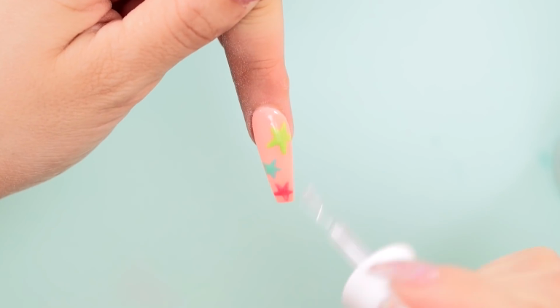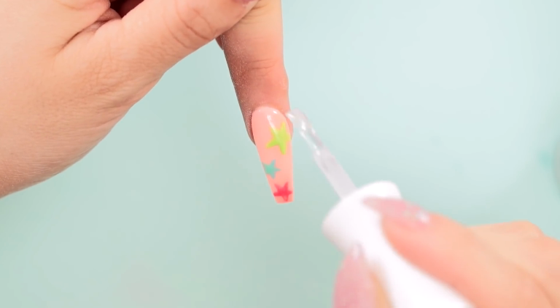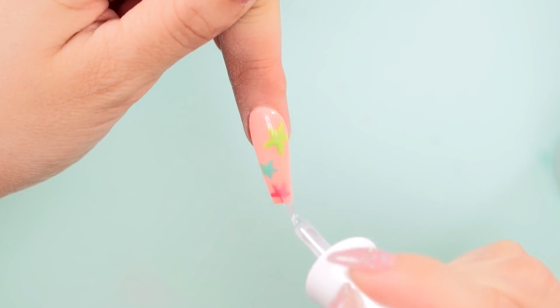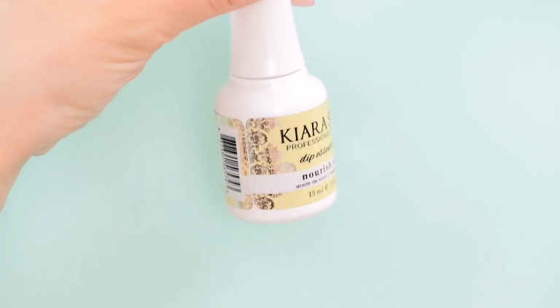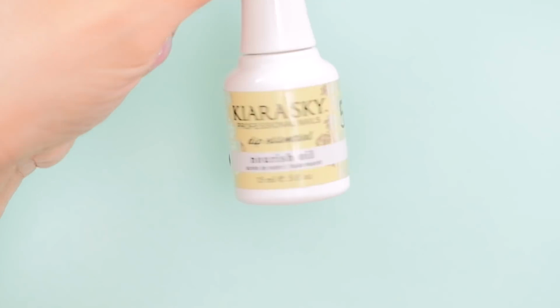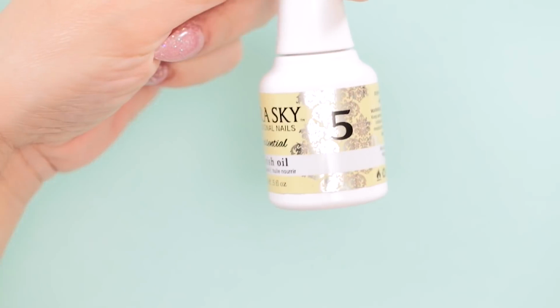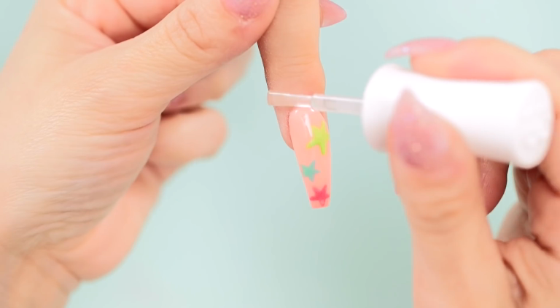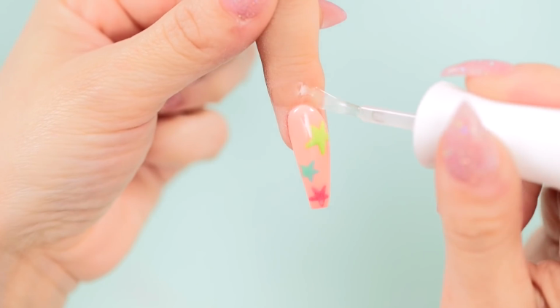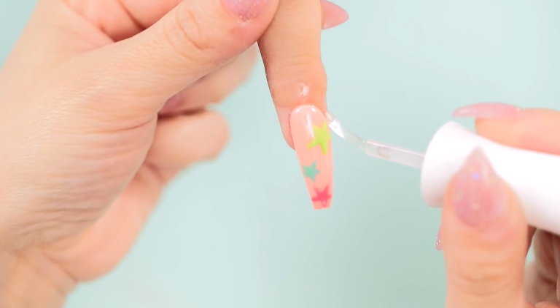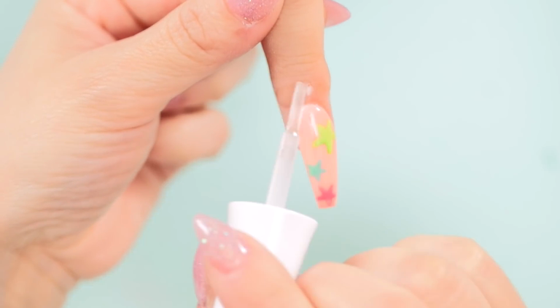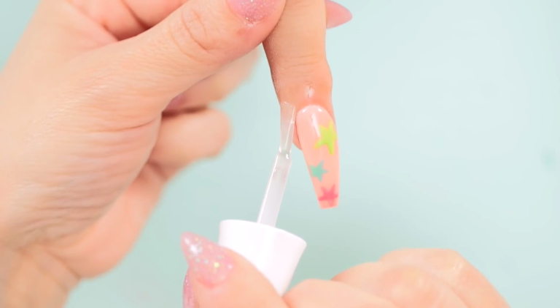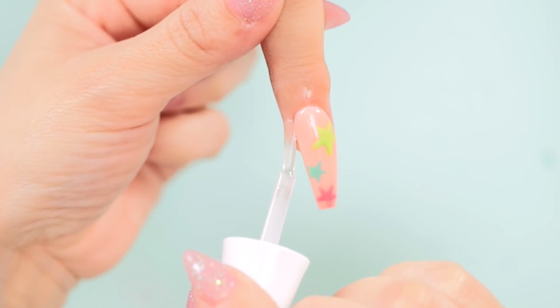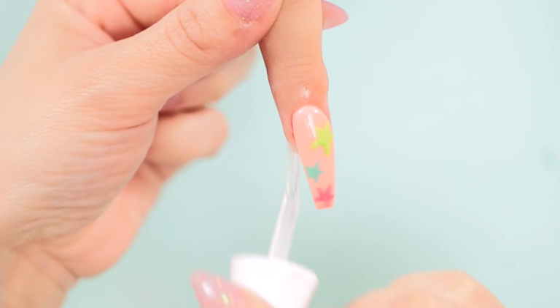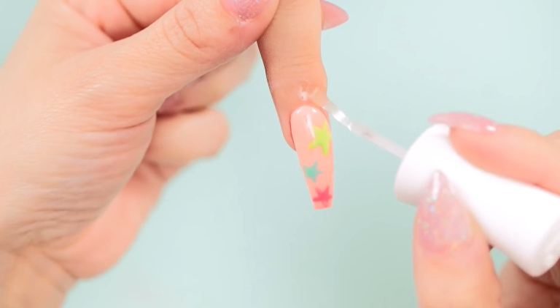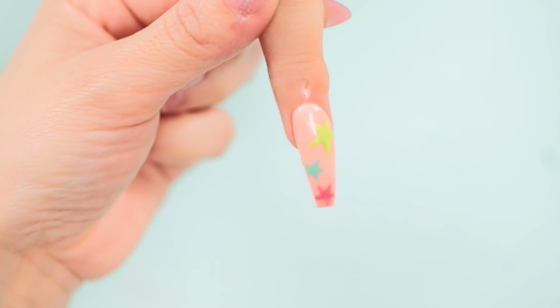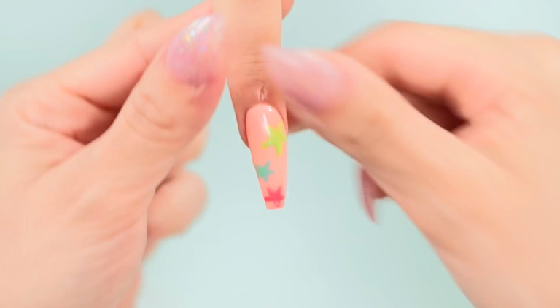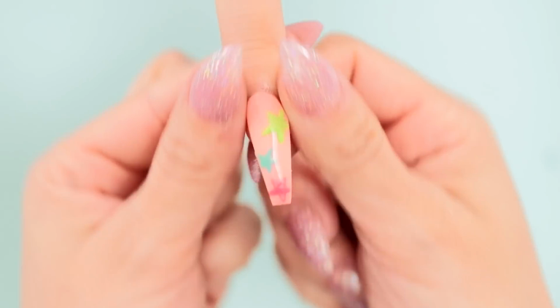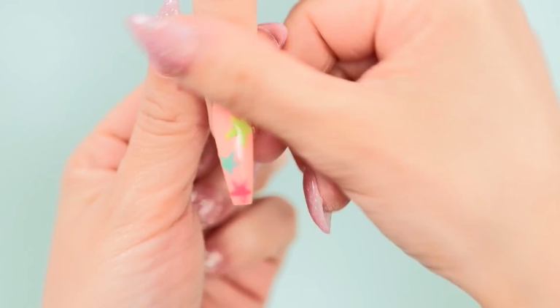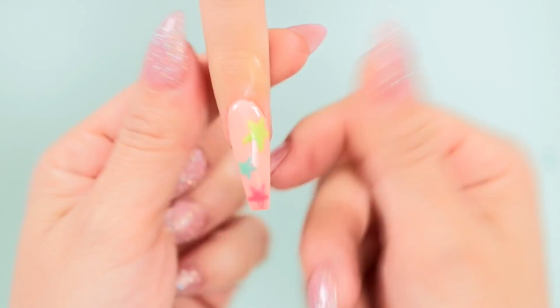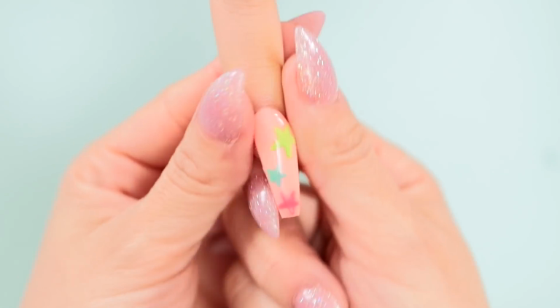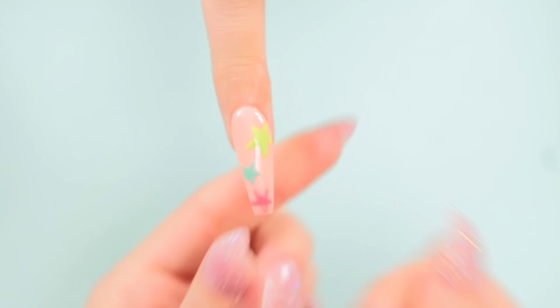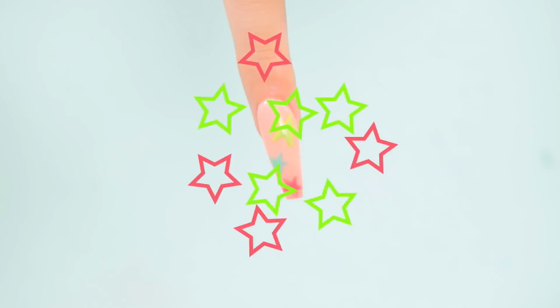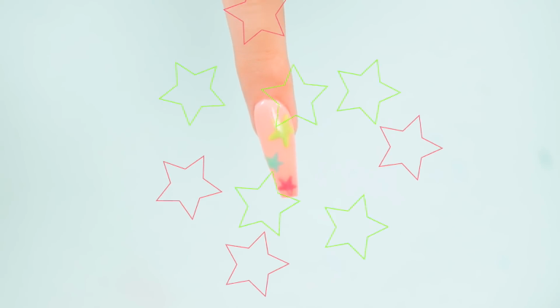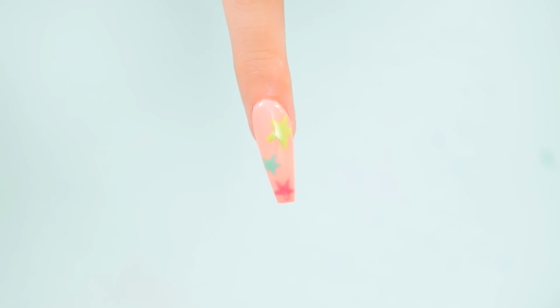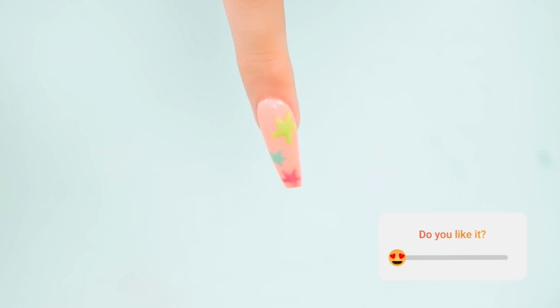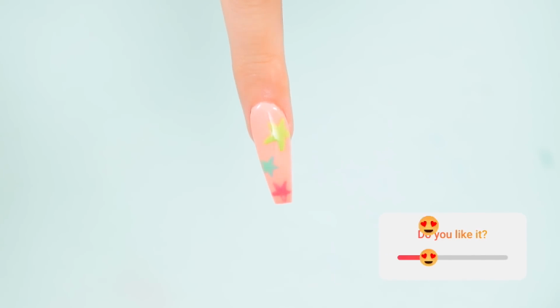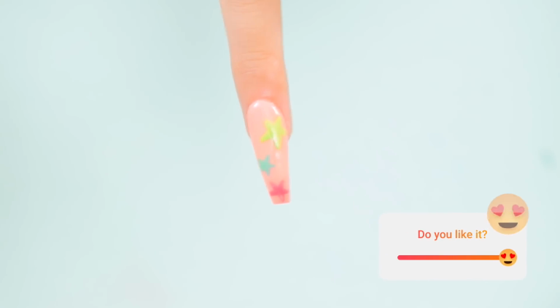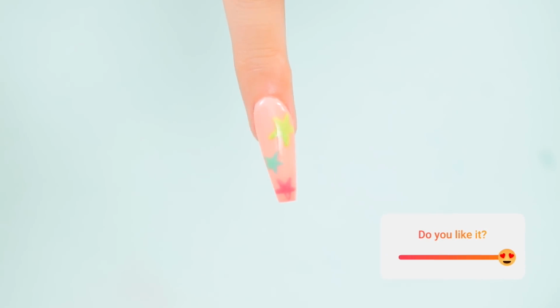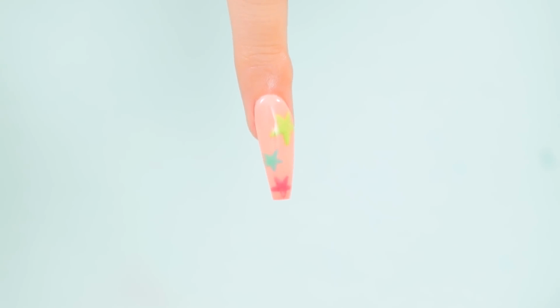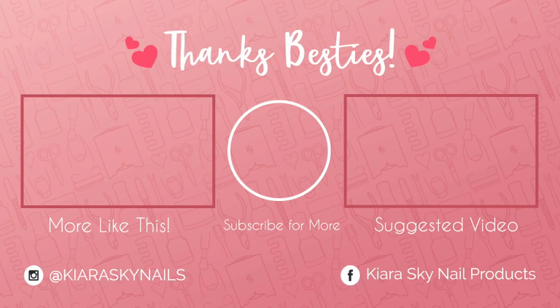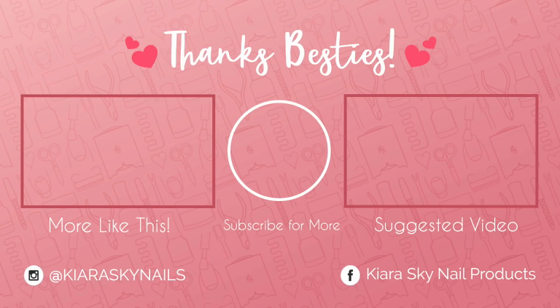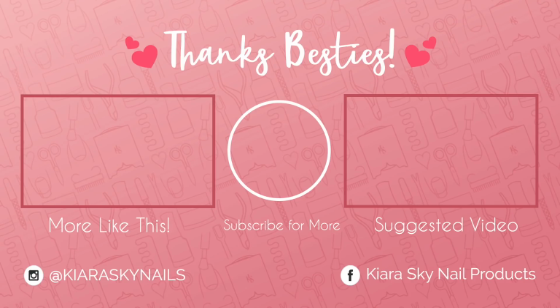As always, I finish off with some Nourish Oil. And there you have it! What do you think, besties? Let me know in the comments below if you'd rock this Kylie Jenner-inspired mani for the summer. I'll see you next time. Bye, besties!